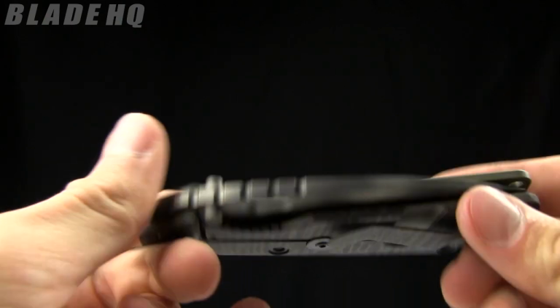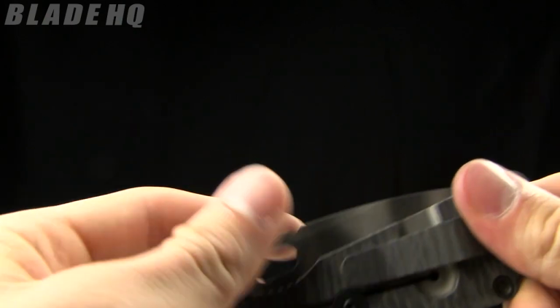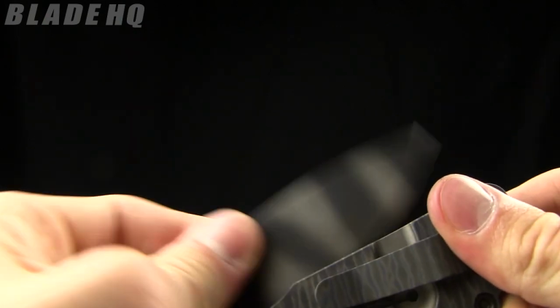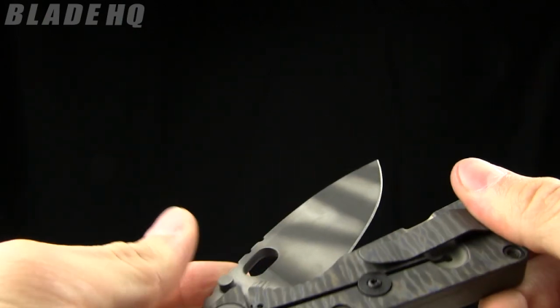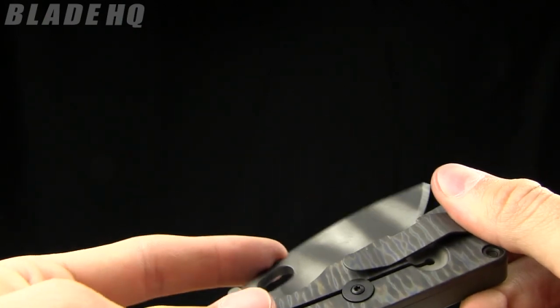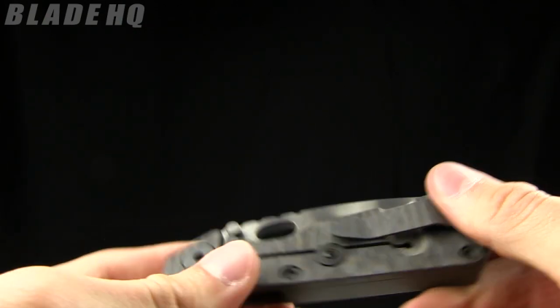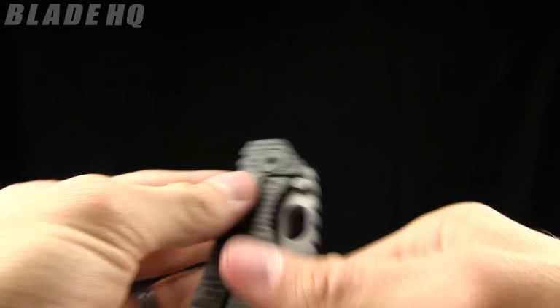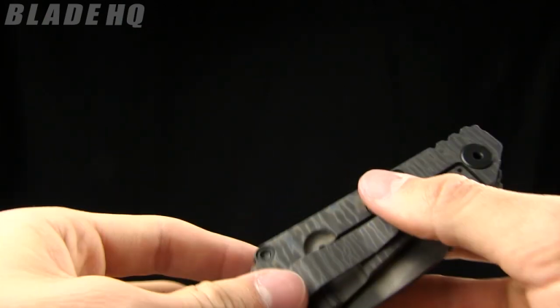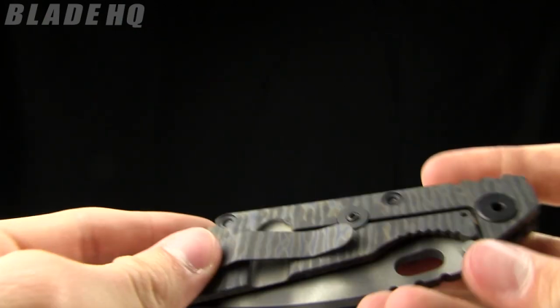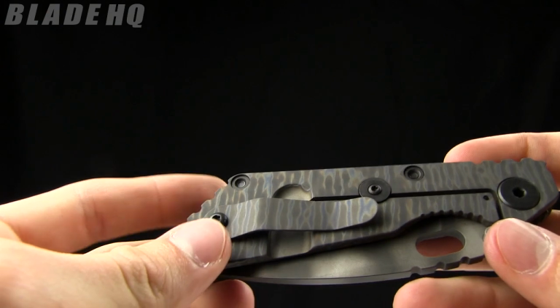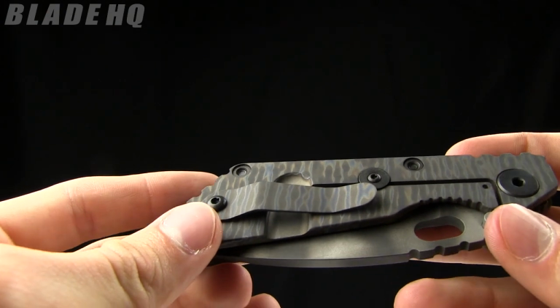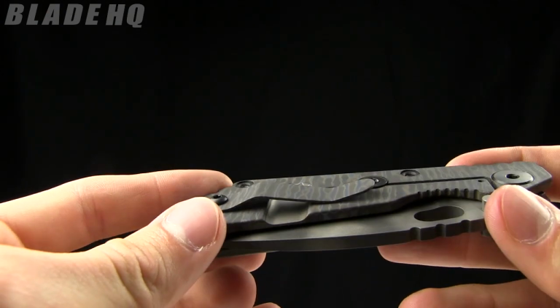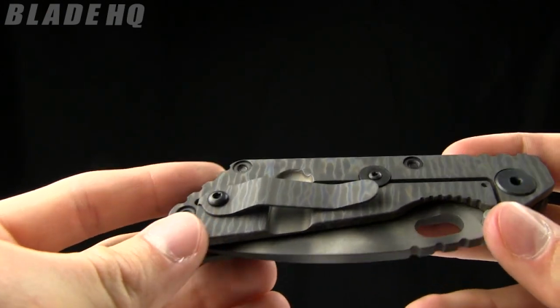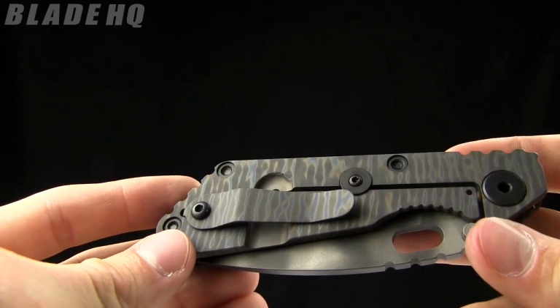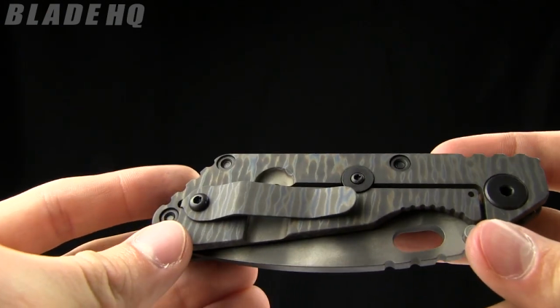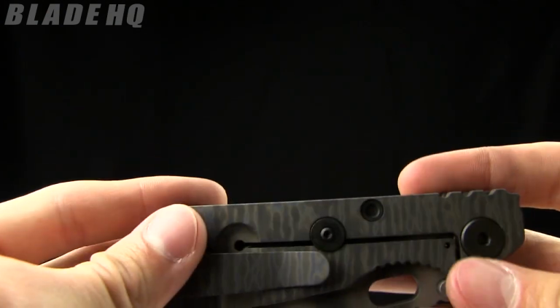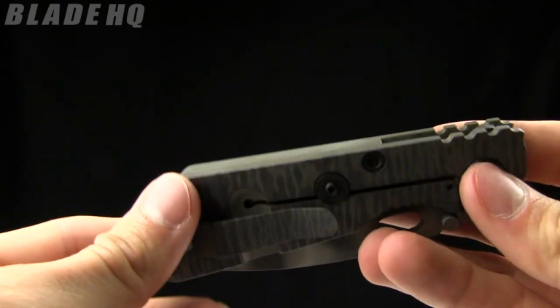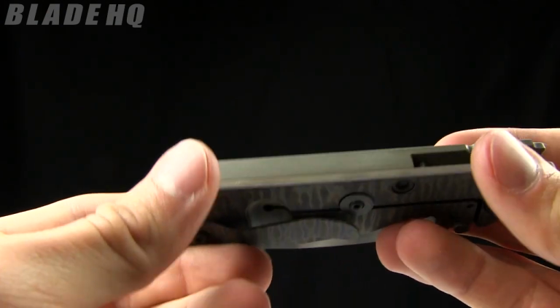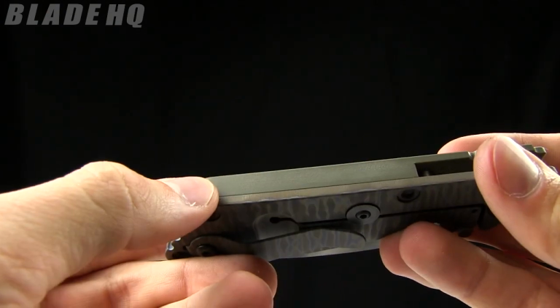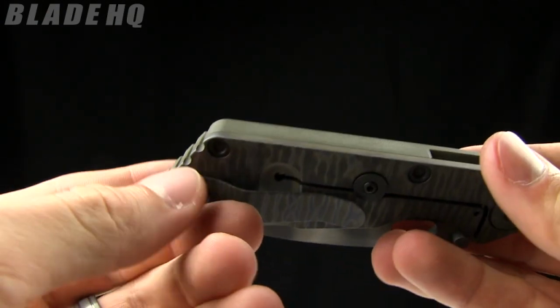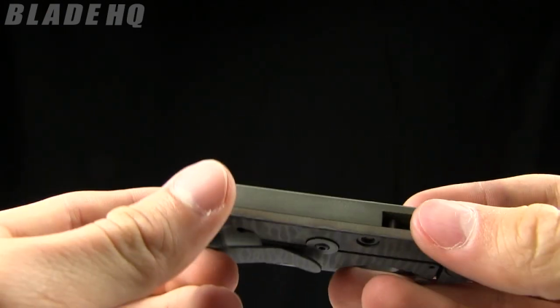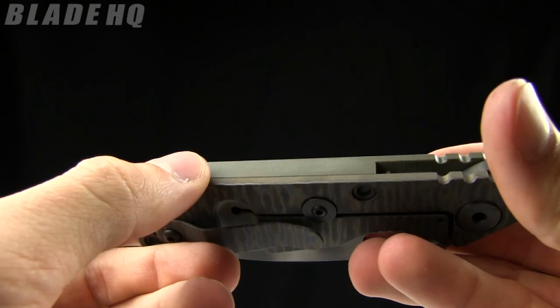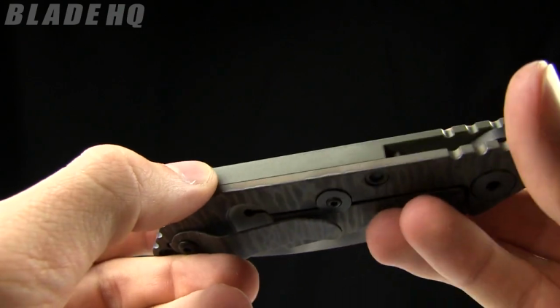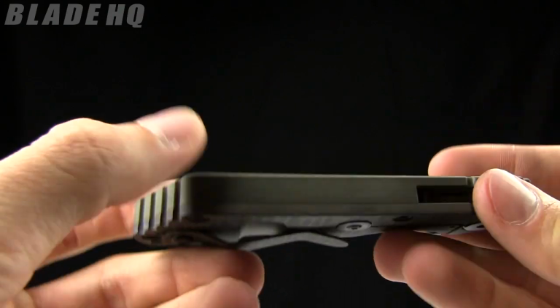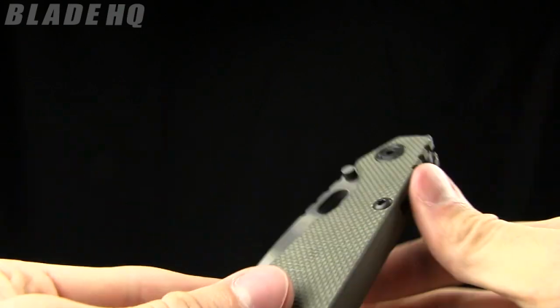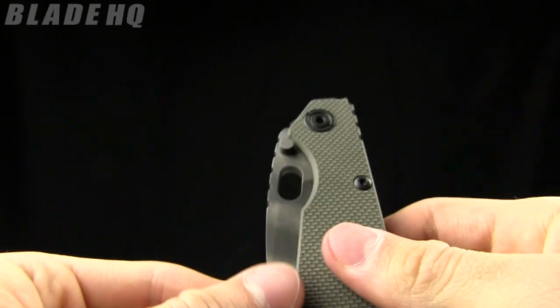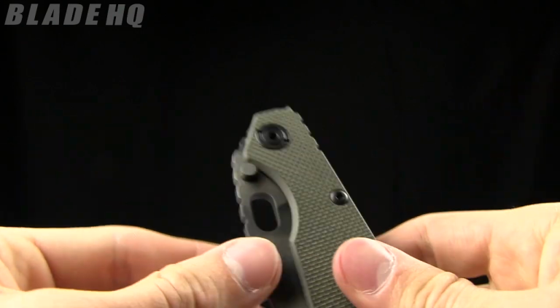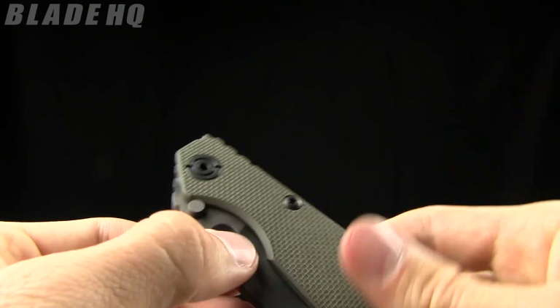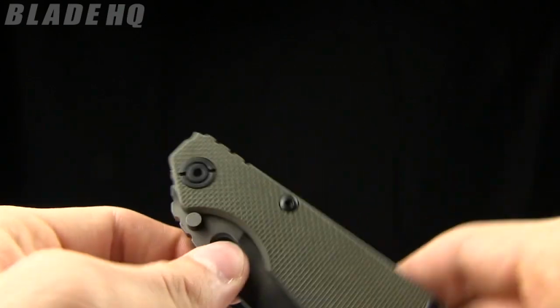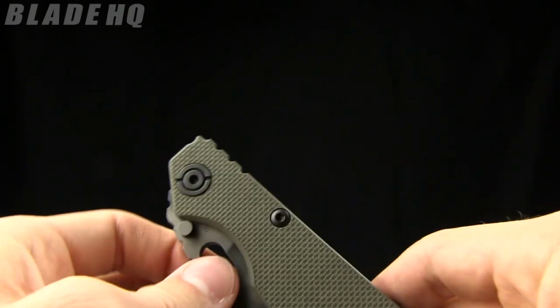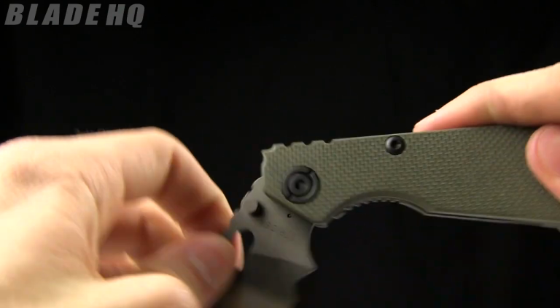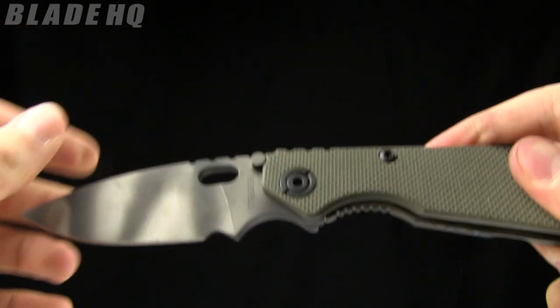The thing about them is they're very low key but very high quality. I mean the details on here — the Tiger Stripe, the flame anodized — they're cool but they are pretty subtle accents. But the quality fit and finish on these knives is just incredible. Really, really great.